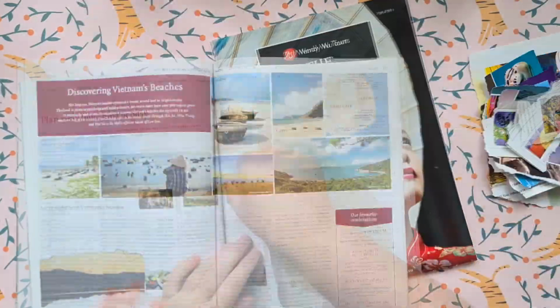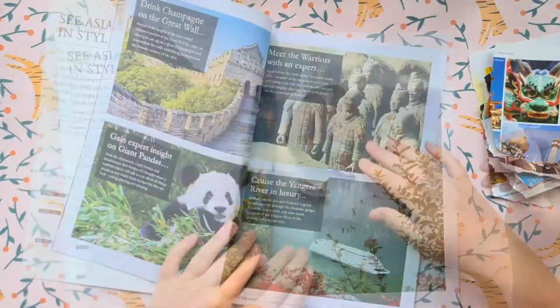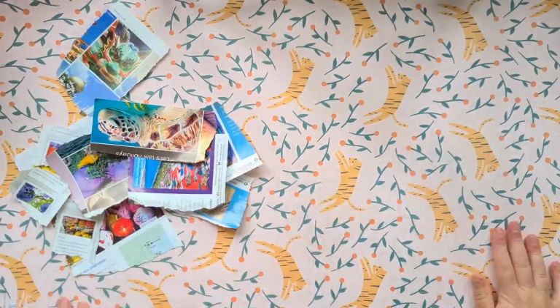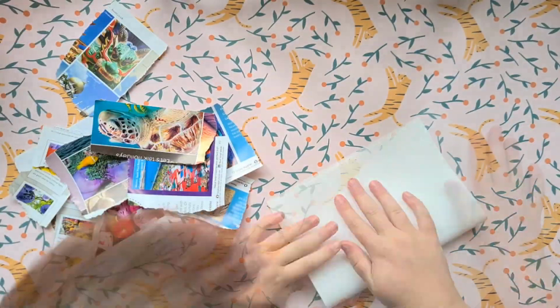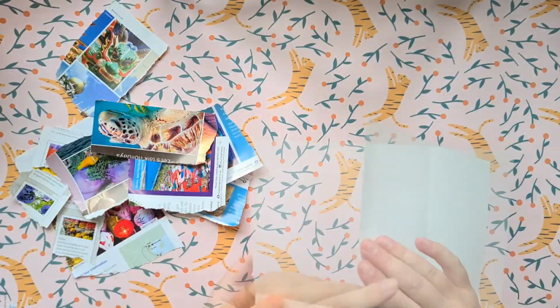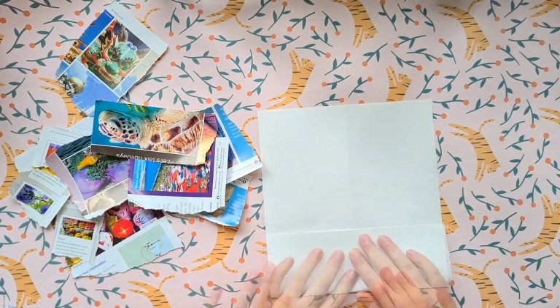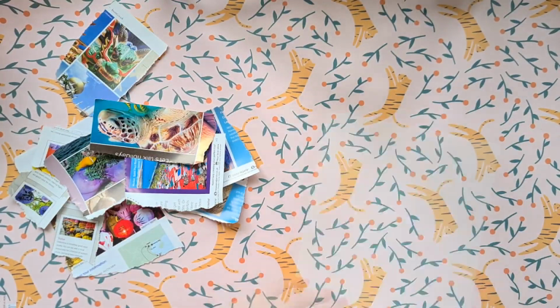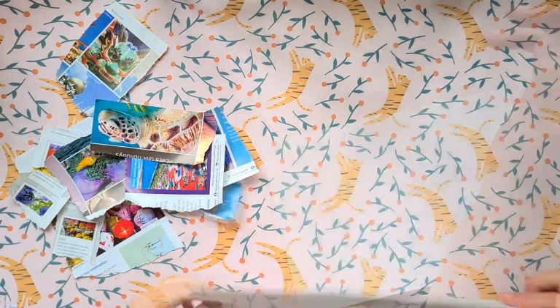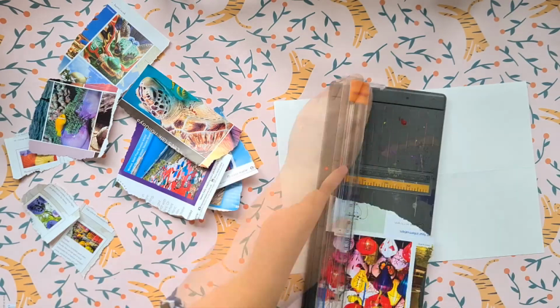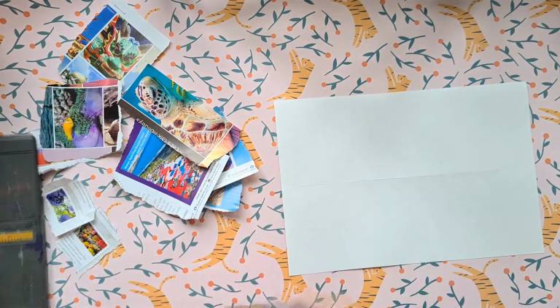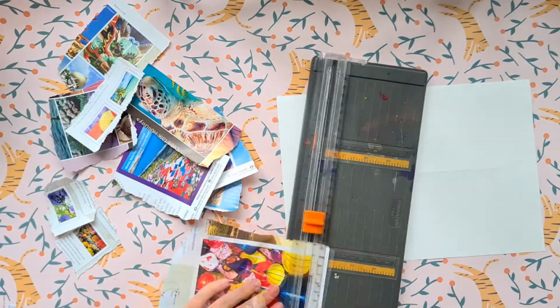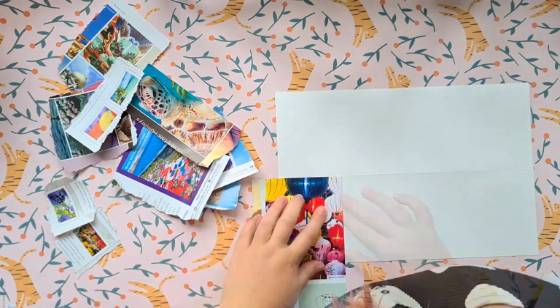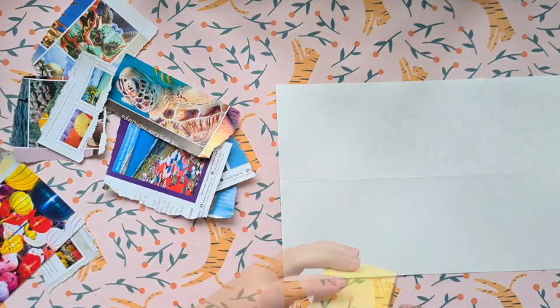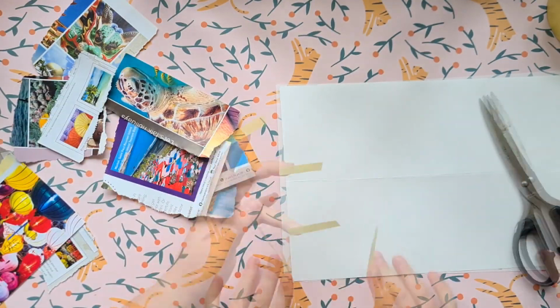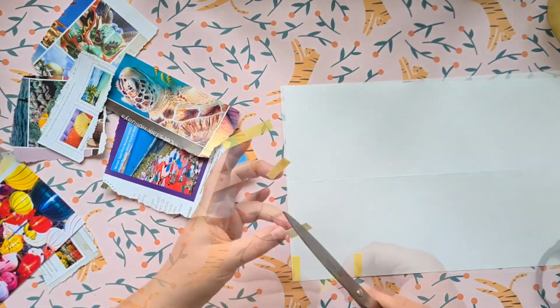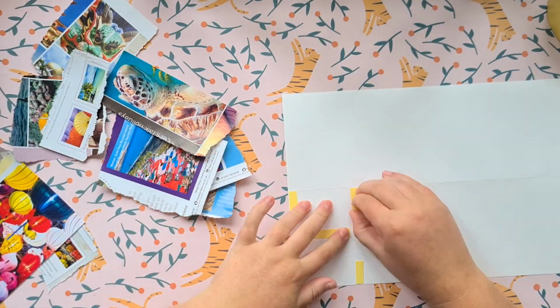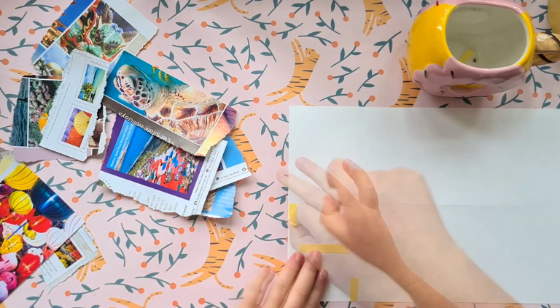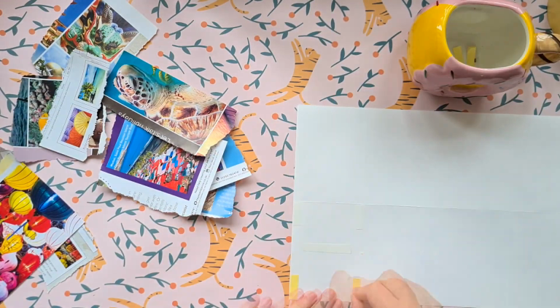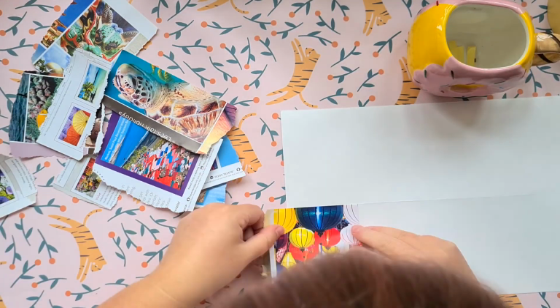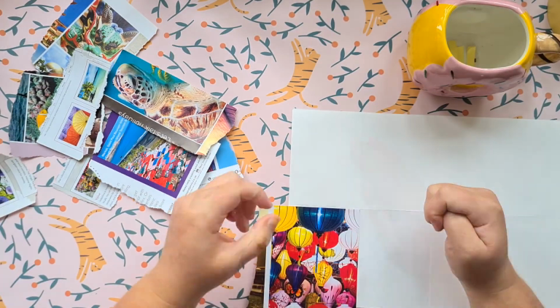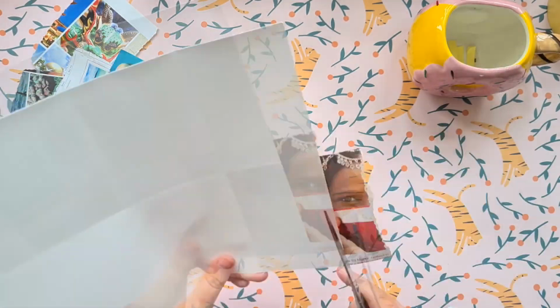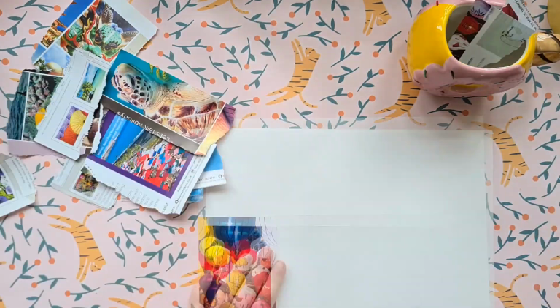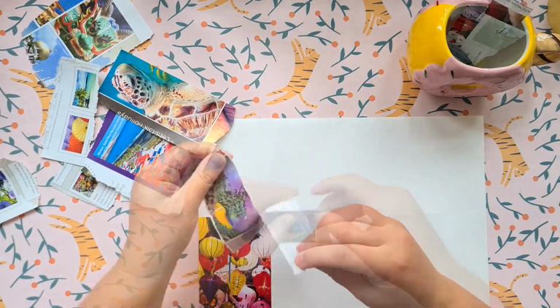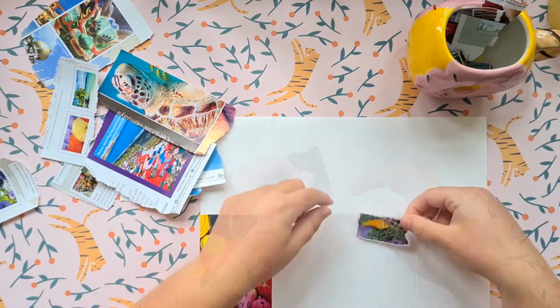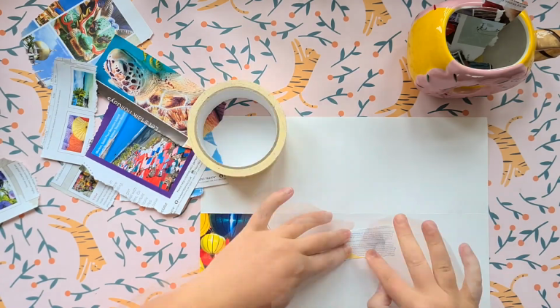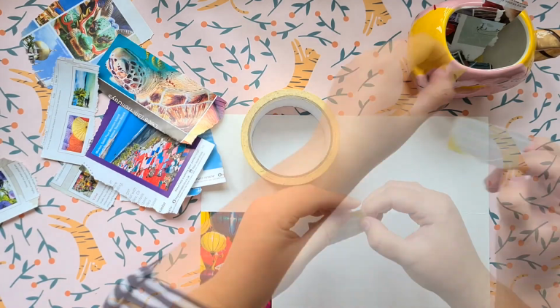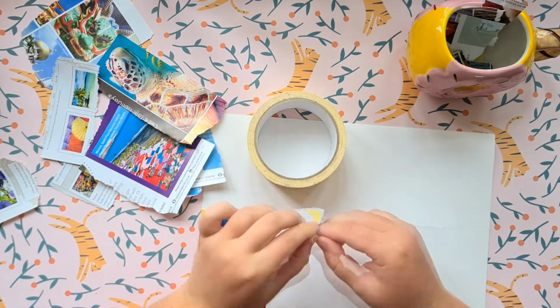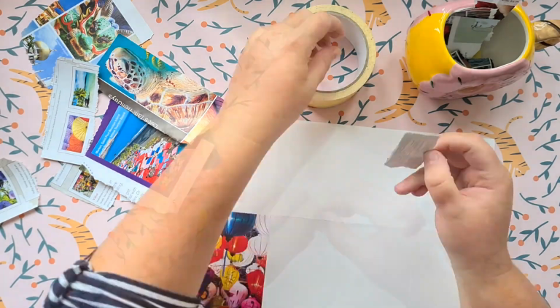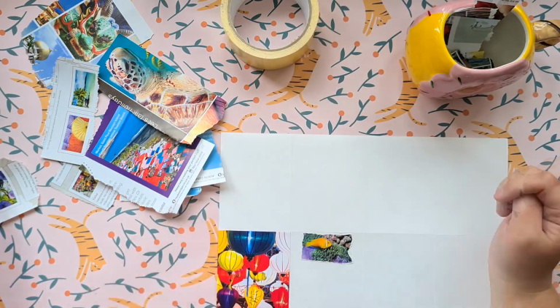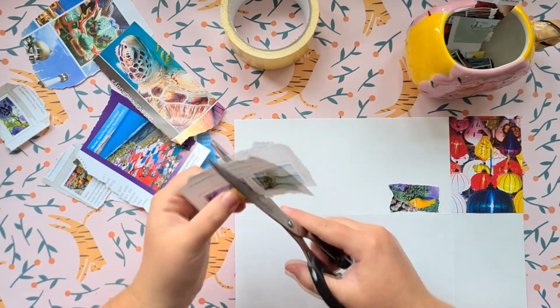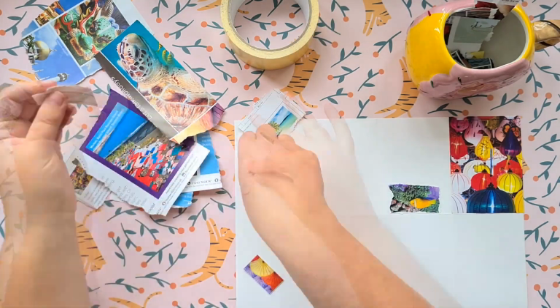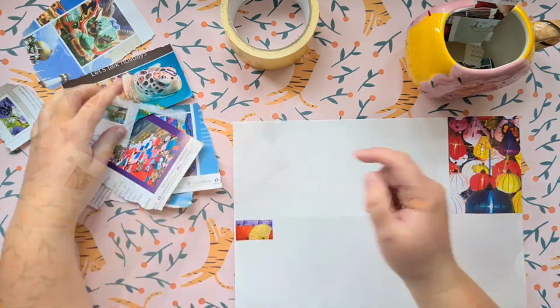For me, that meant using found images to improve my pattern drawing skills. So, what is a mandala? A mandala is a circular illustration representing the universe as seen in Hindu and Buddhist symbolism.